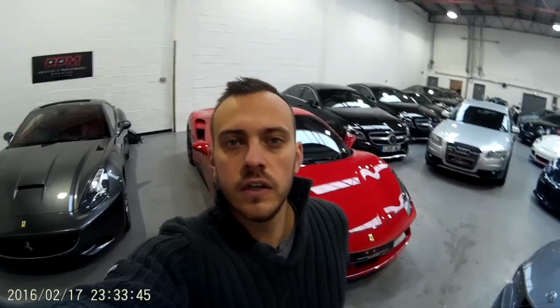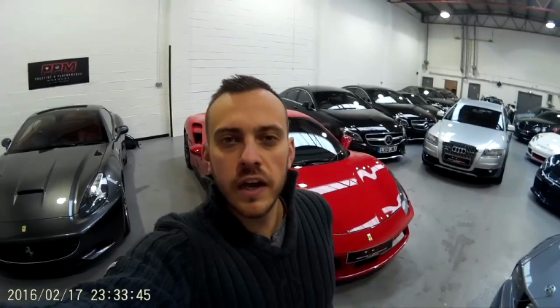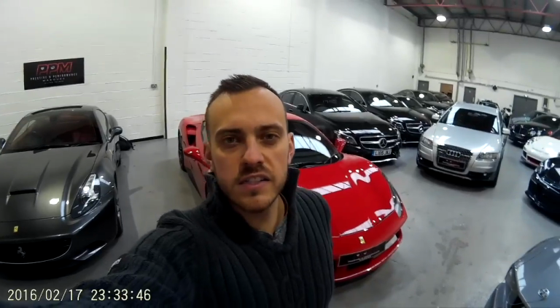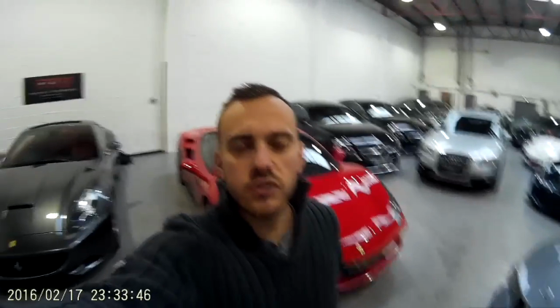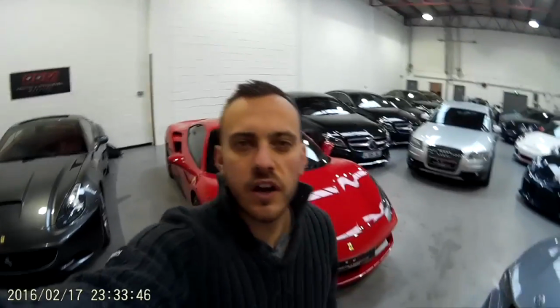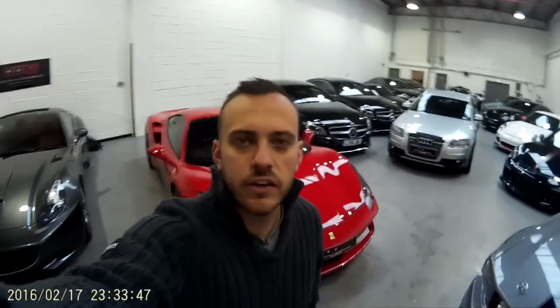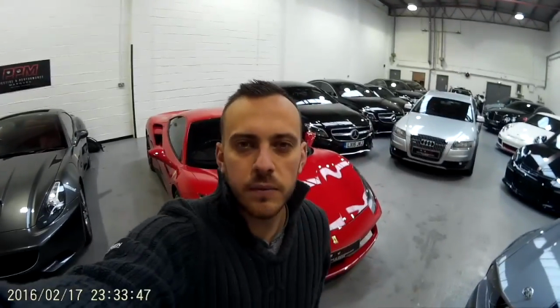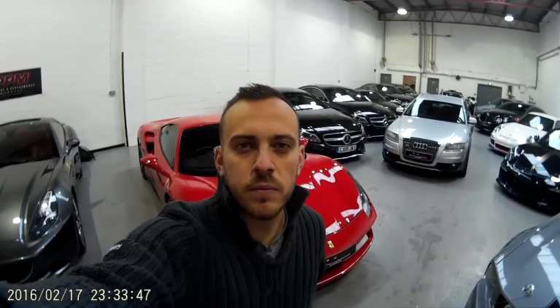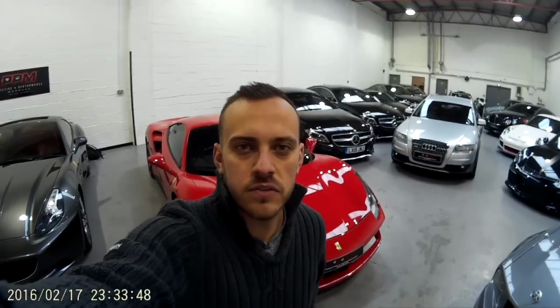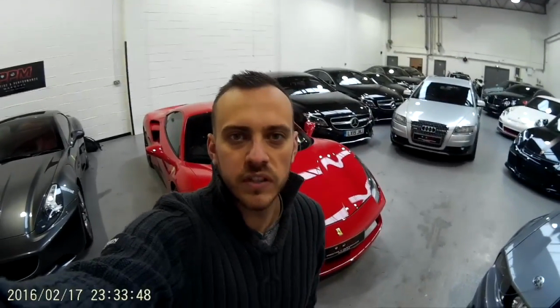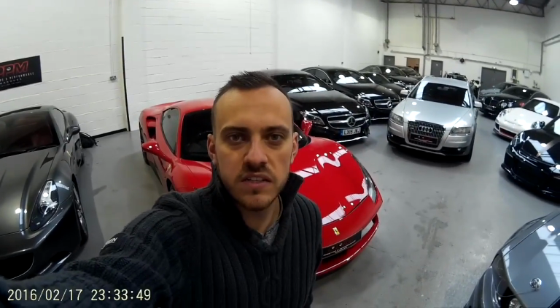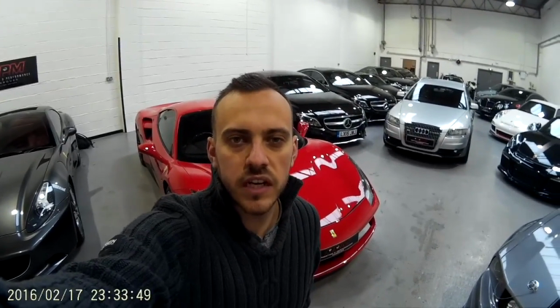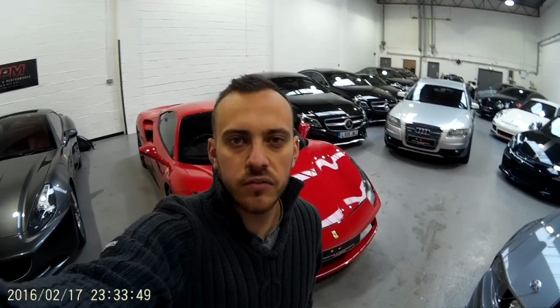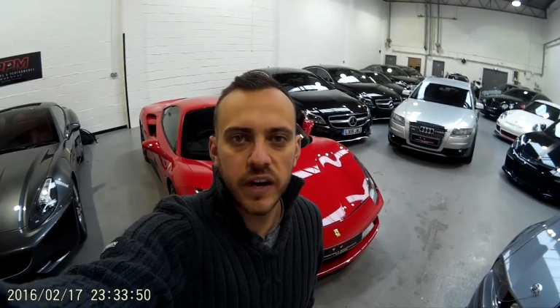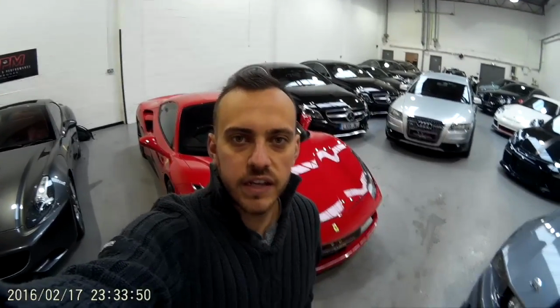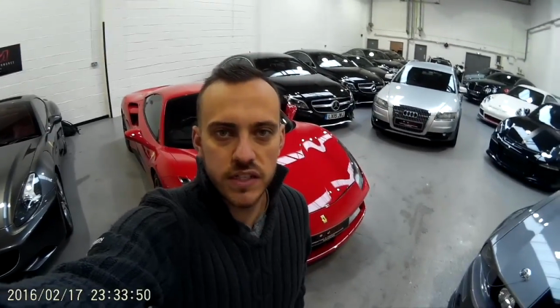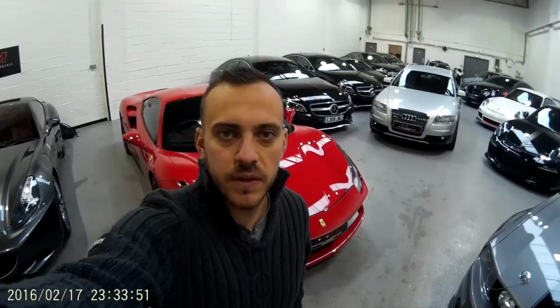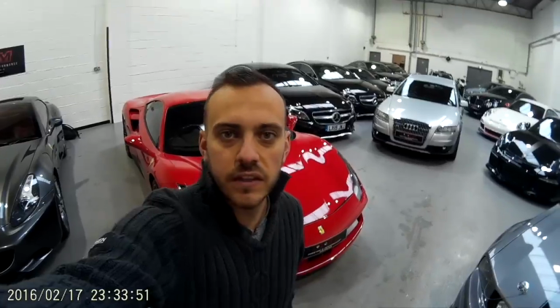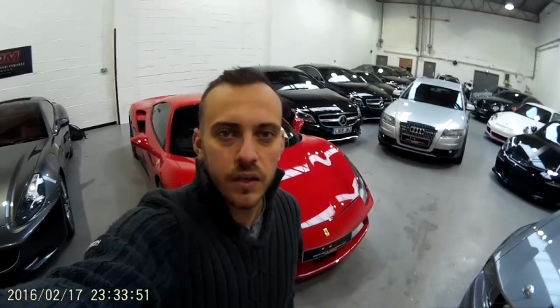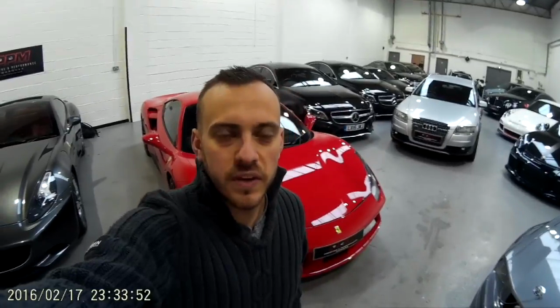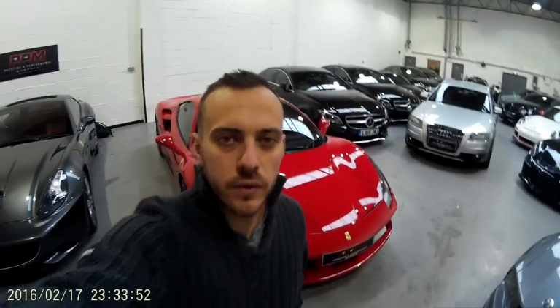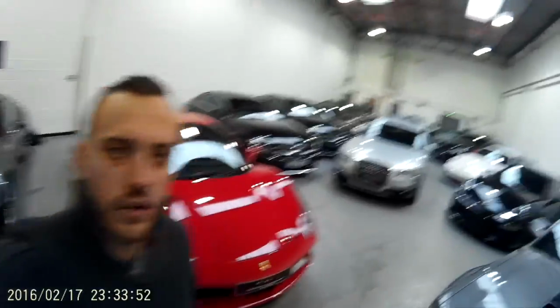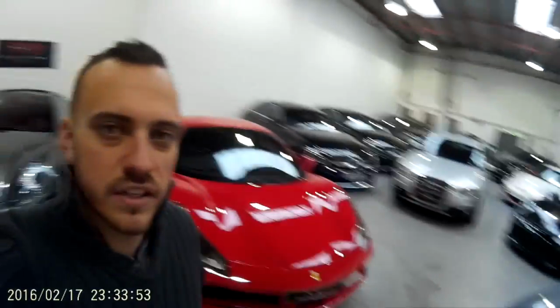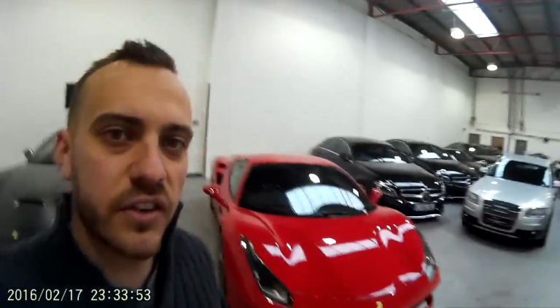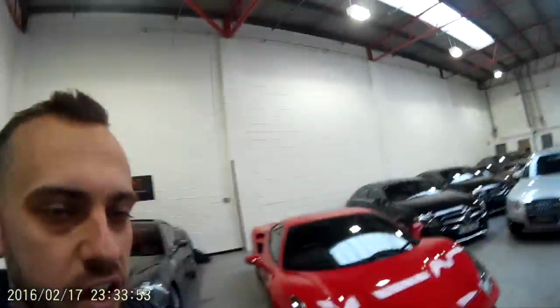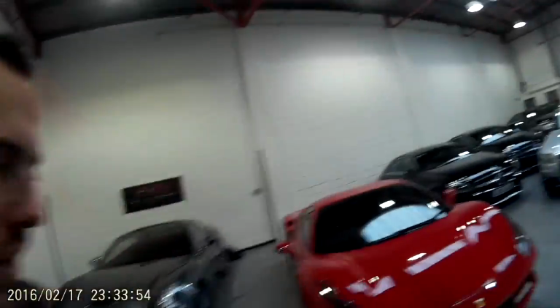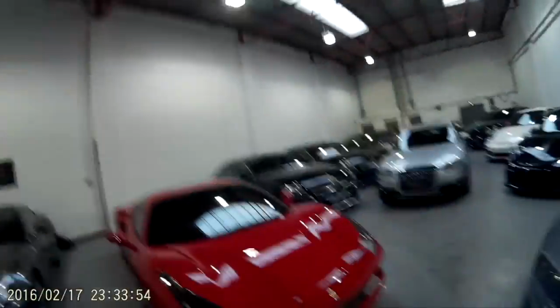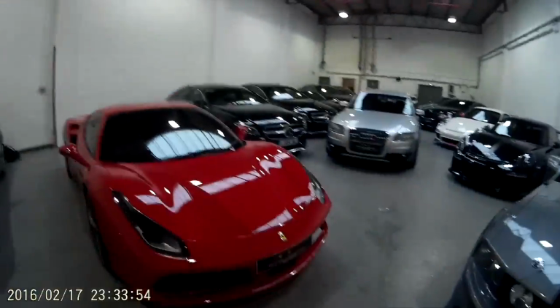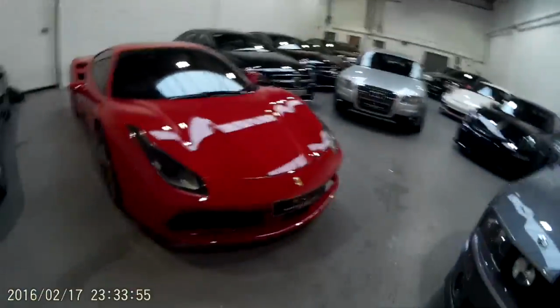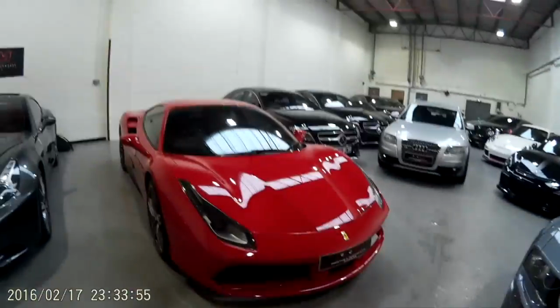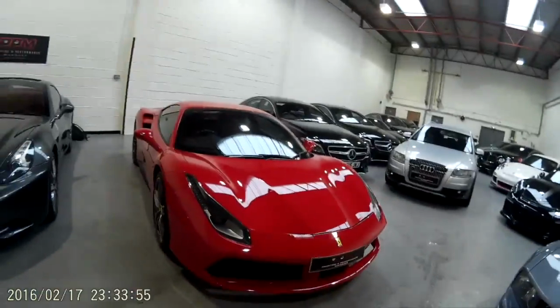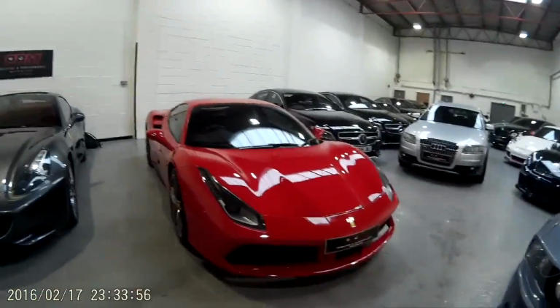Hi guys, this is Supercar Icon and we've come down to Milton Keynes to check out the 488 GTB. We'll be having a quick look around the exterior of the car, a cold start, and a look inside.